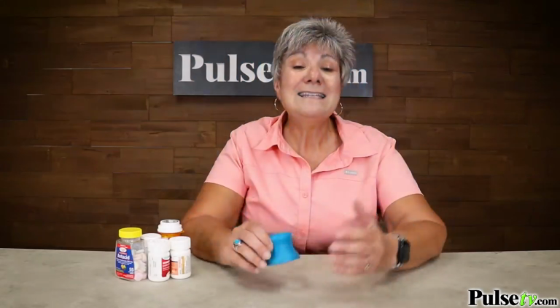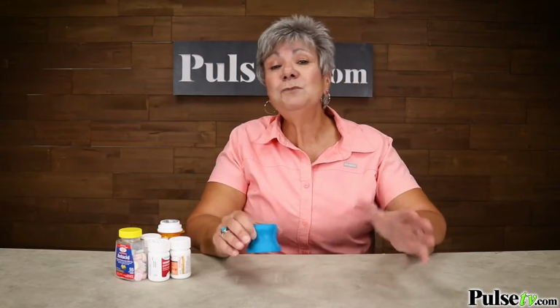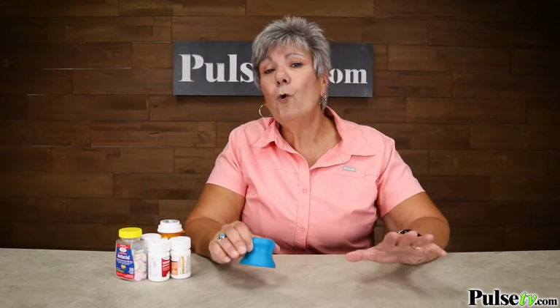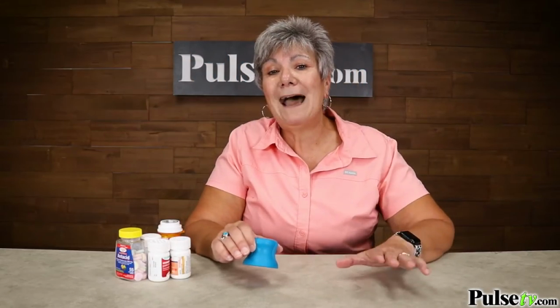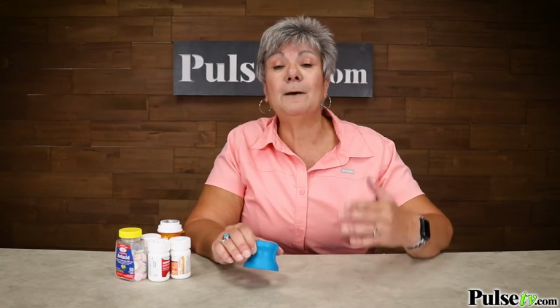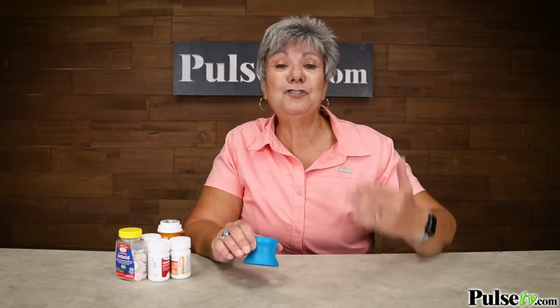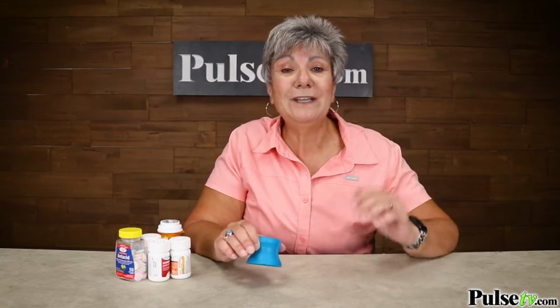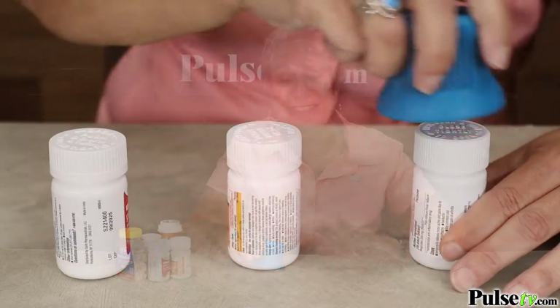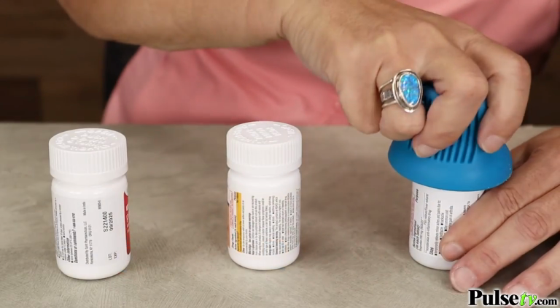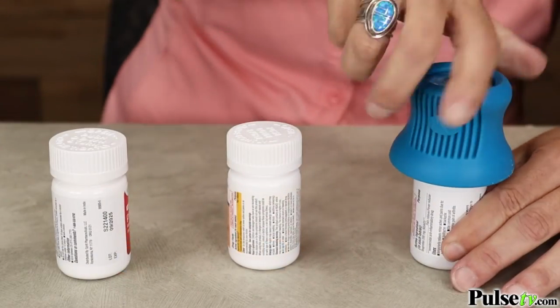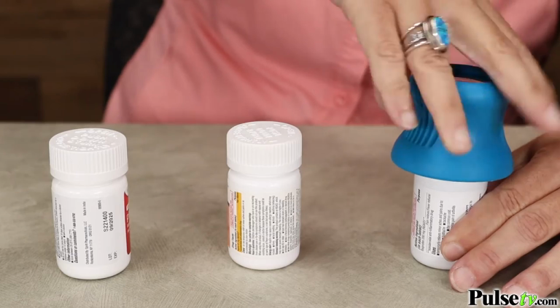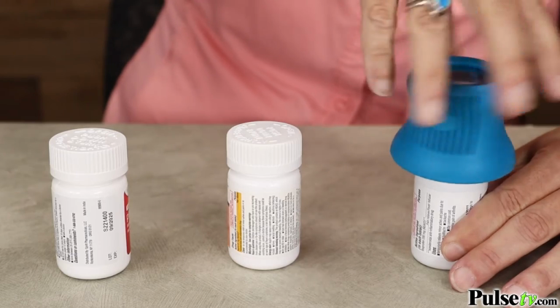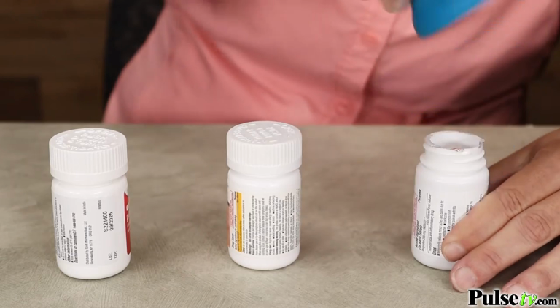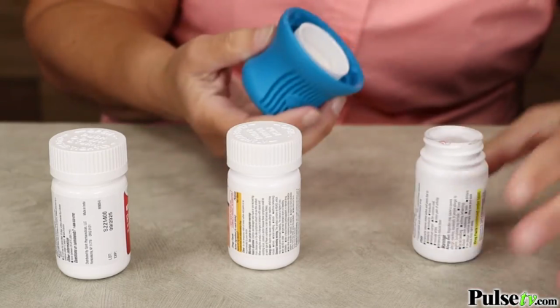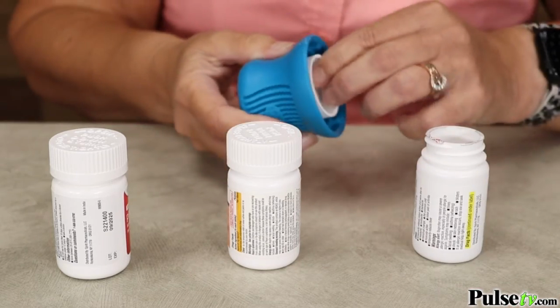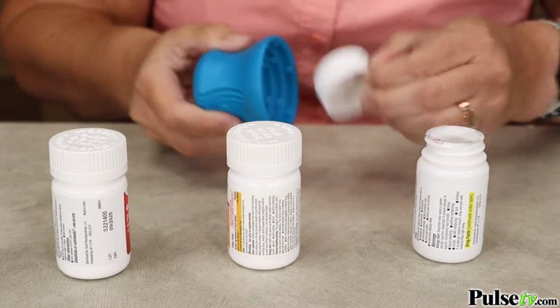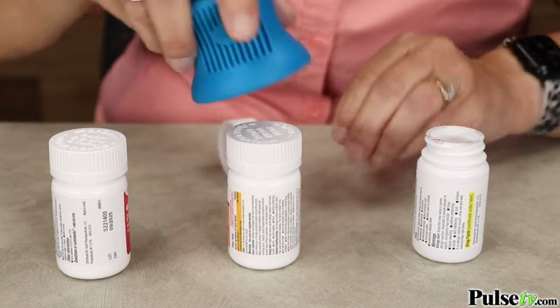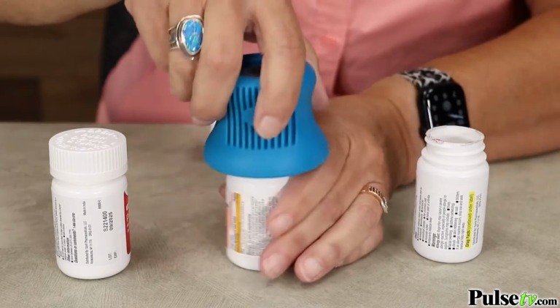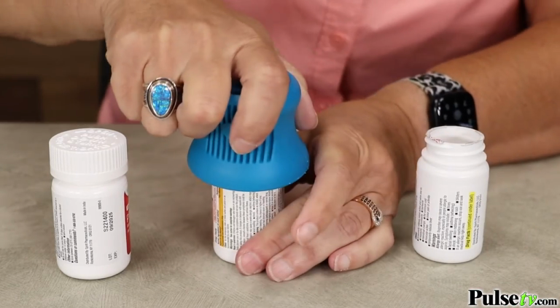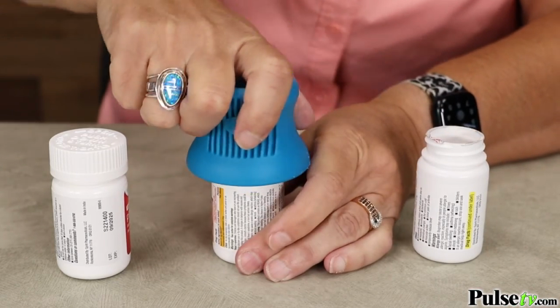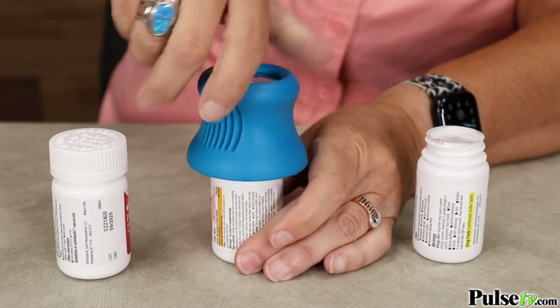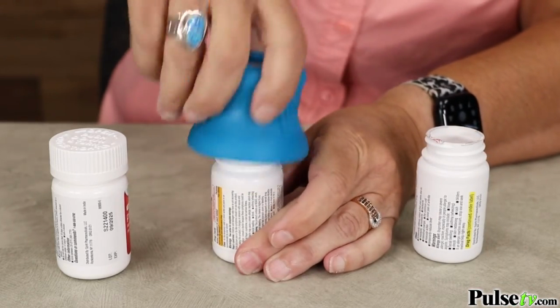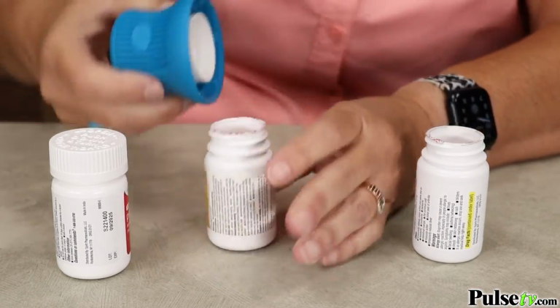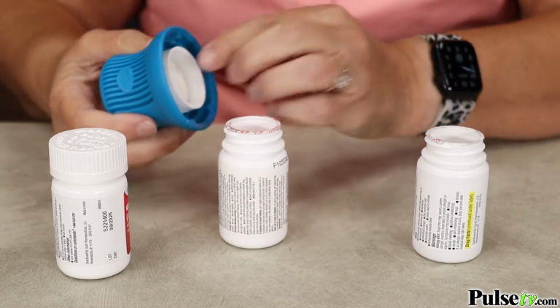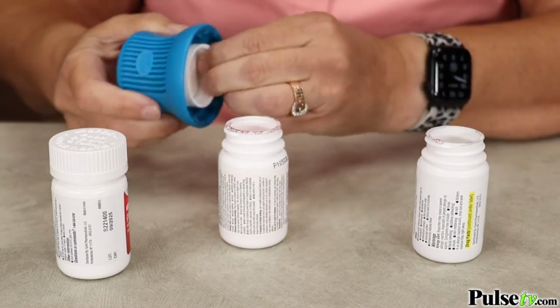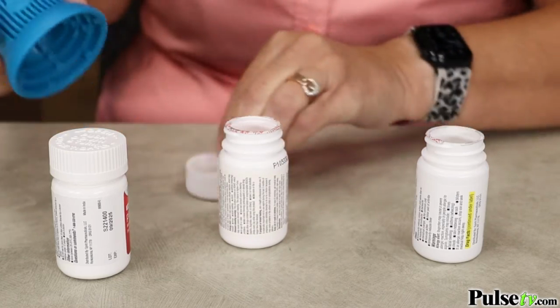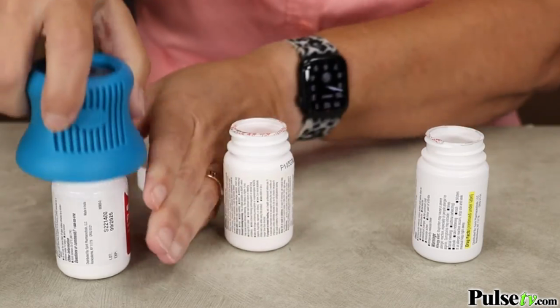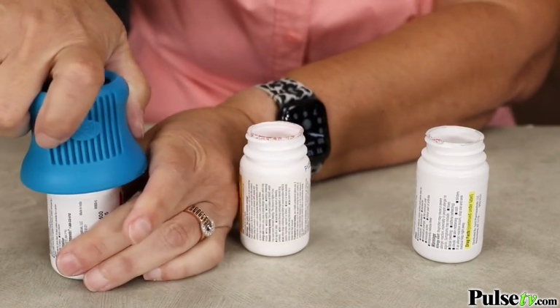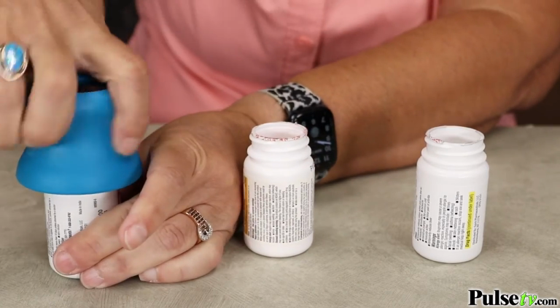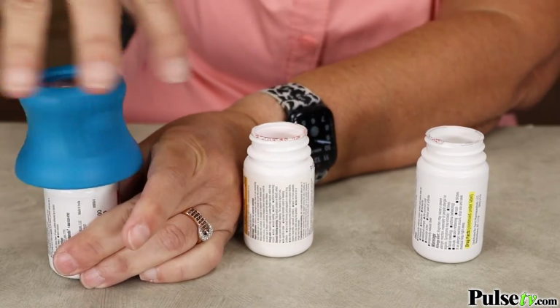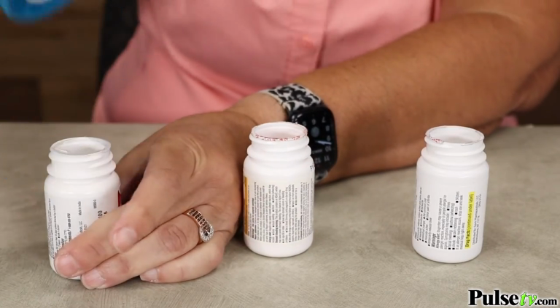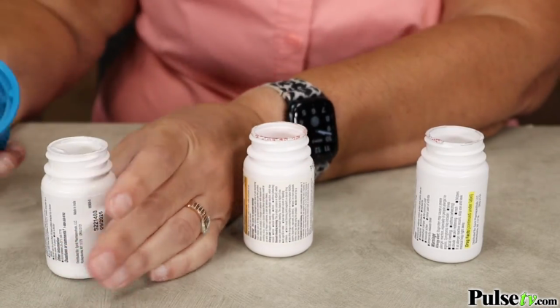This will open bottles up to two inches and it's so easy to use. You simply put it on any top of the bottle, squeeze a little bit and open it. Even childproof ones open with ease.